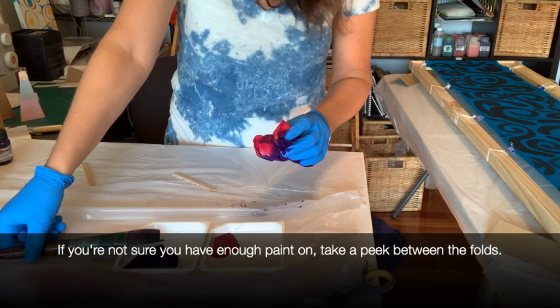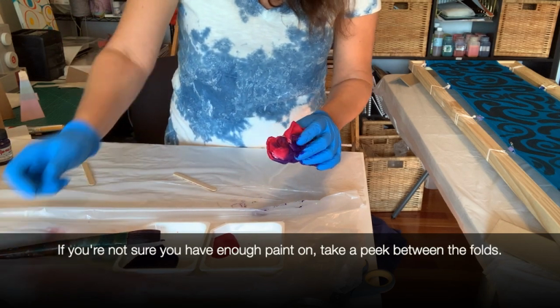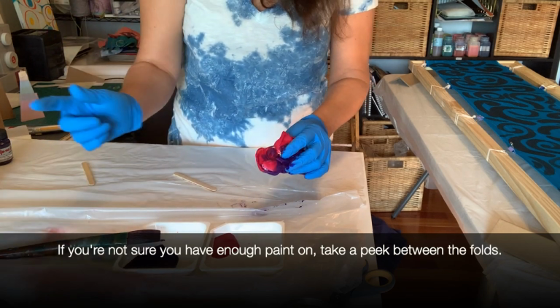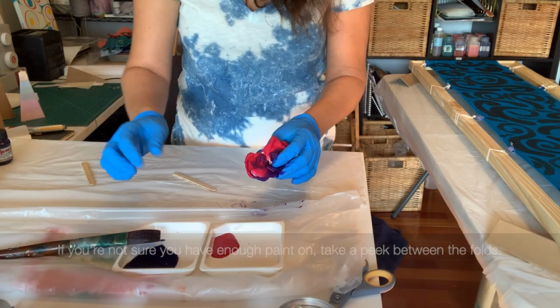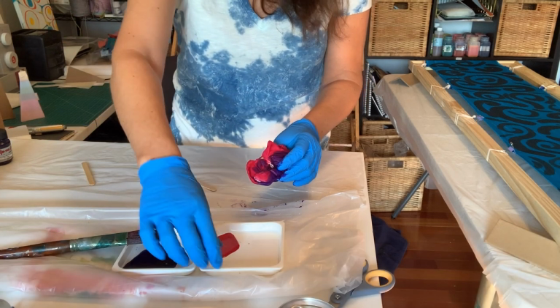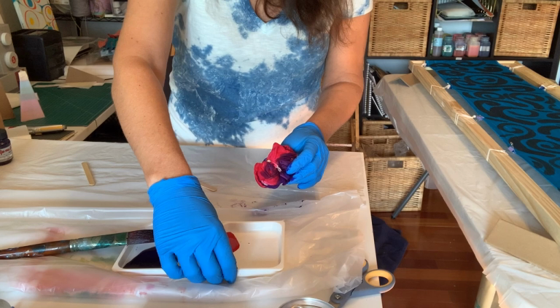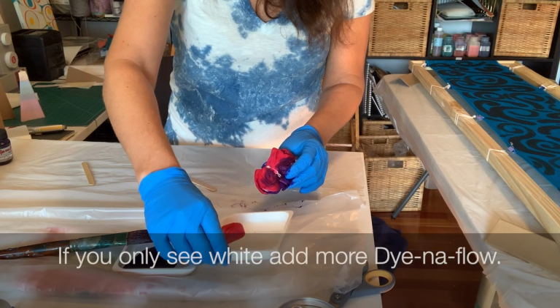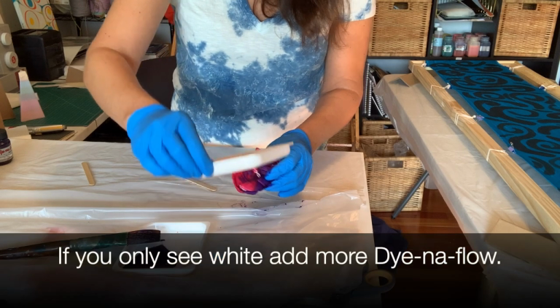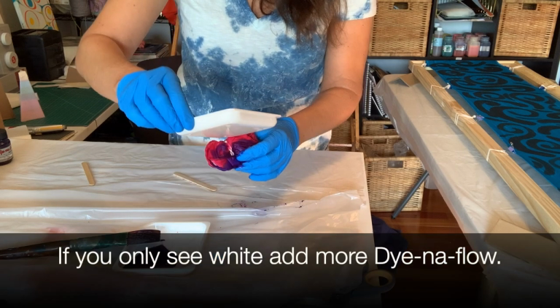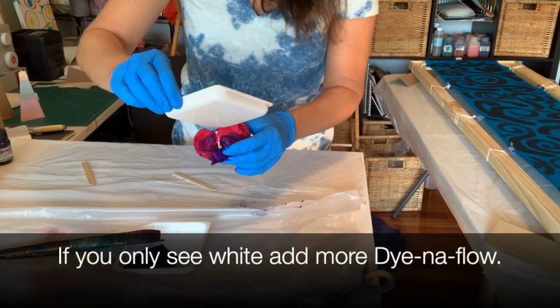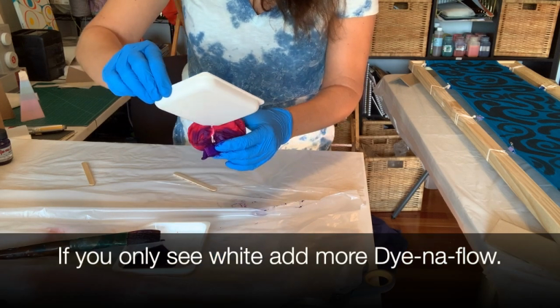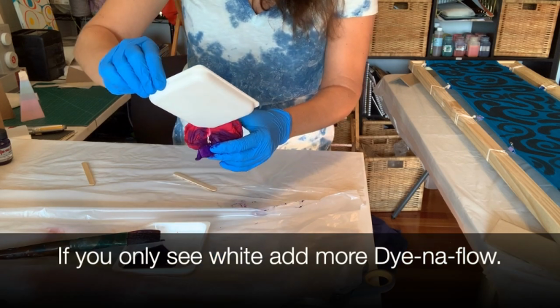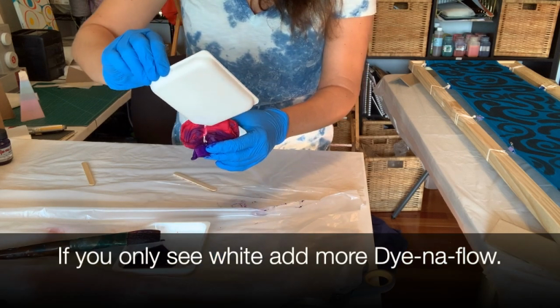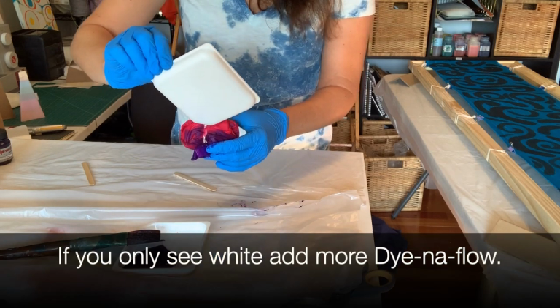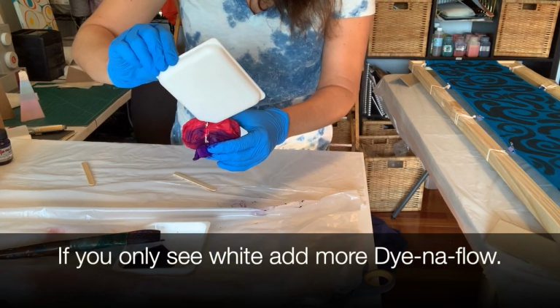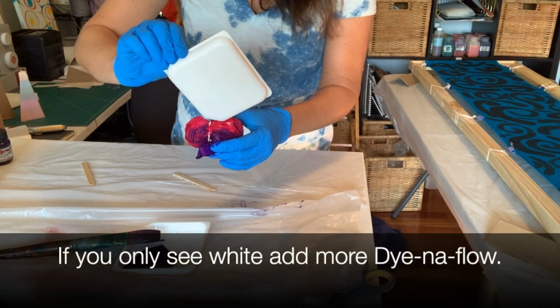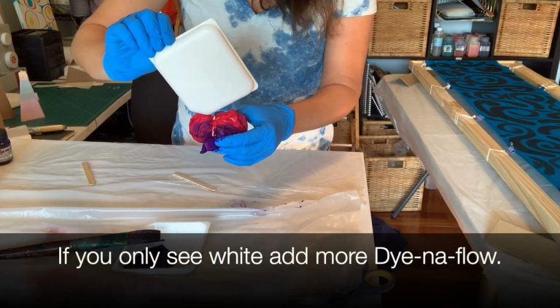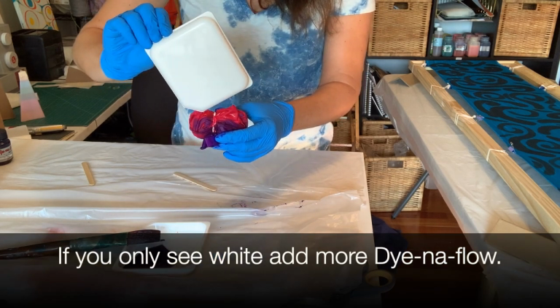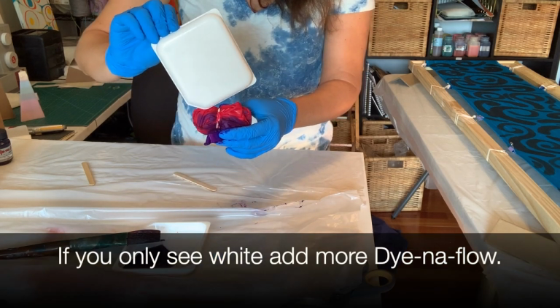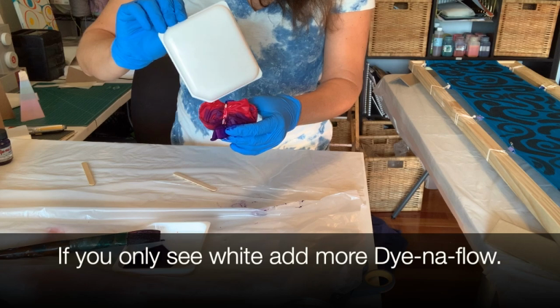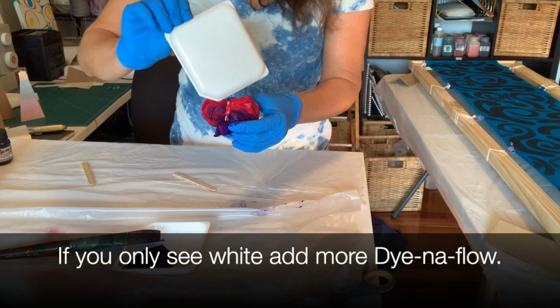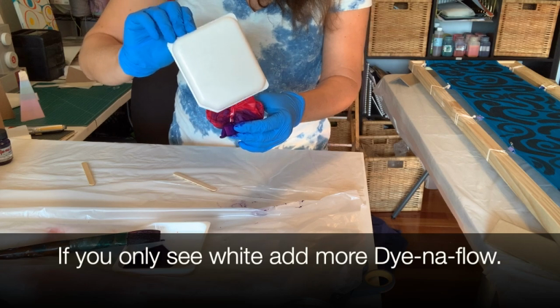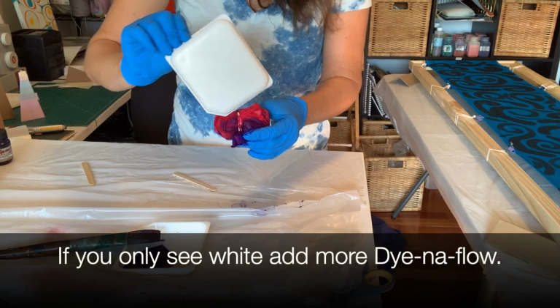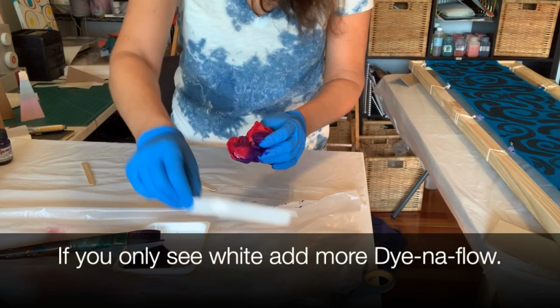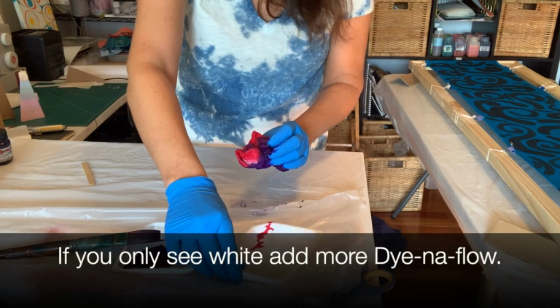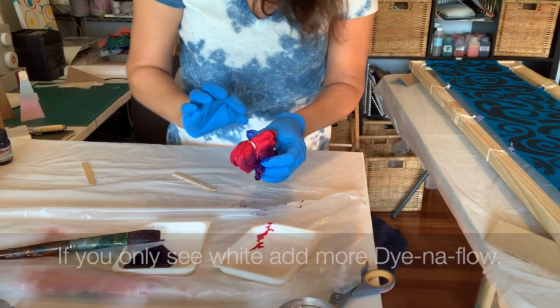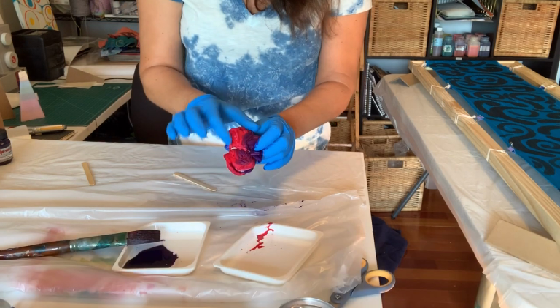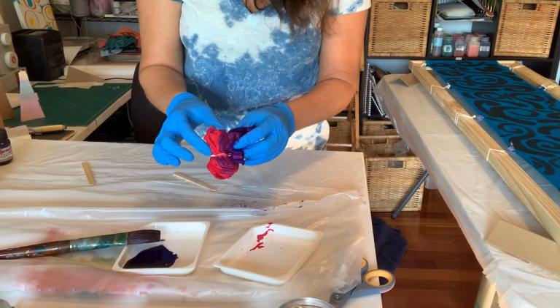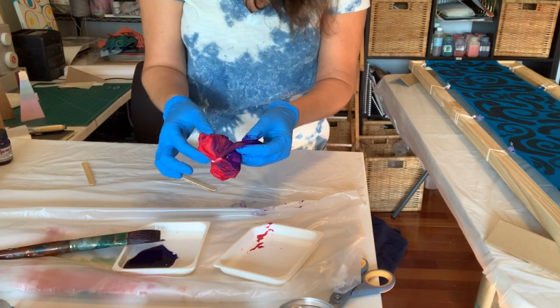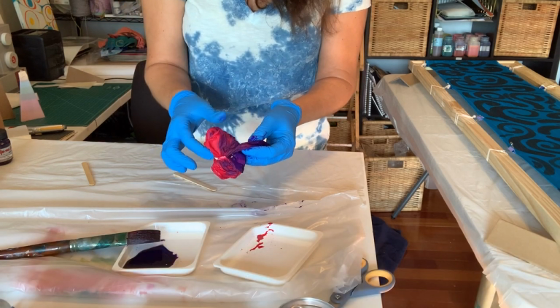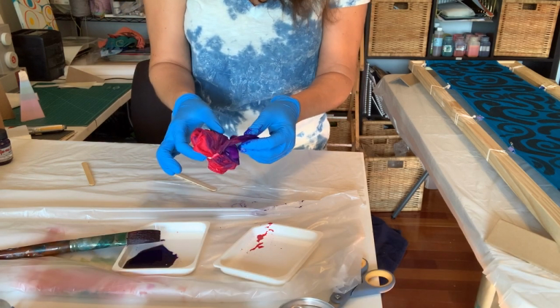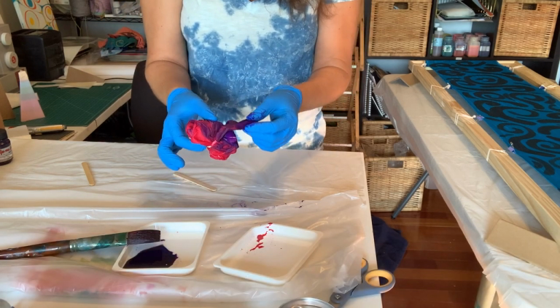As I mentioned before, you can also pour or squirt the paint on — it will just penetrate into the piece a little bit further.